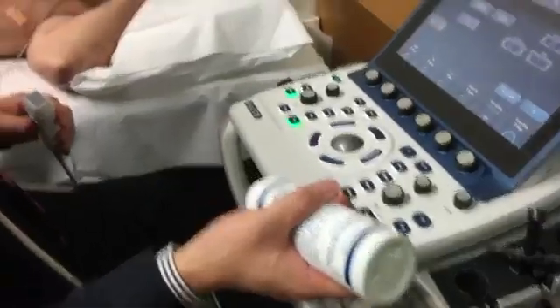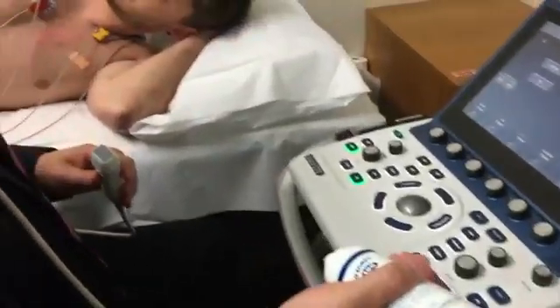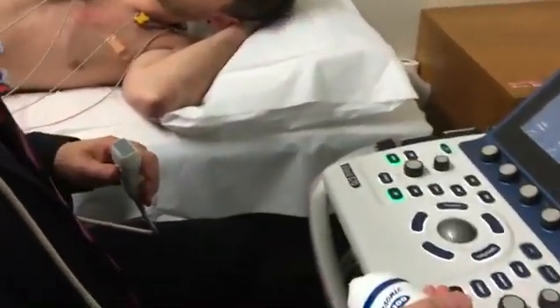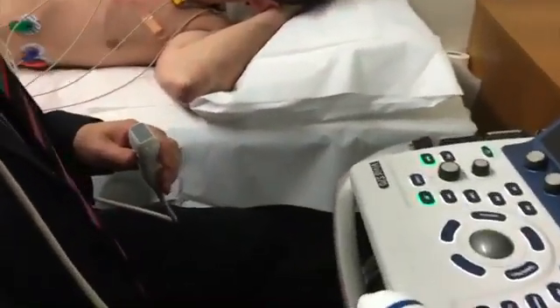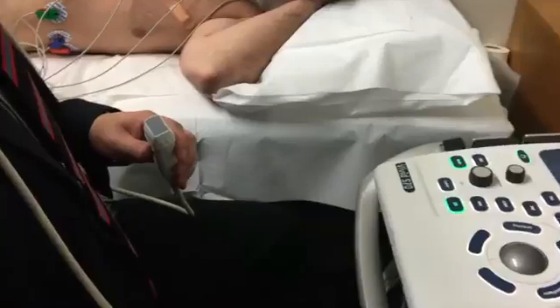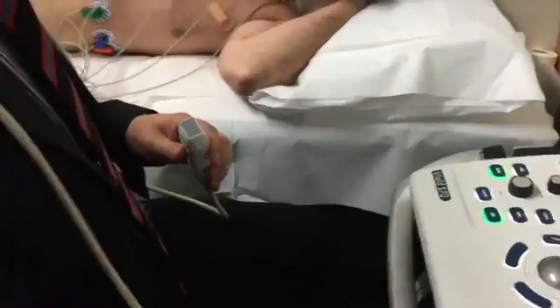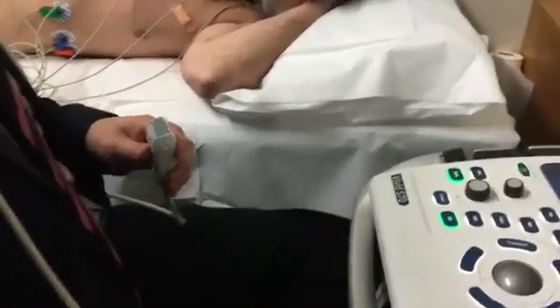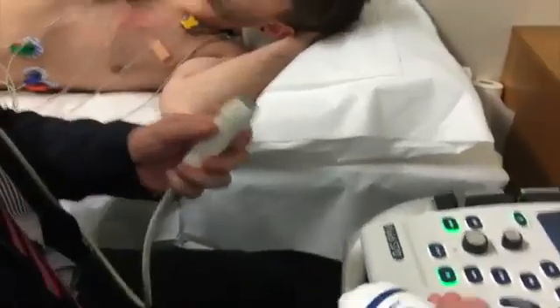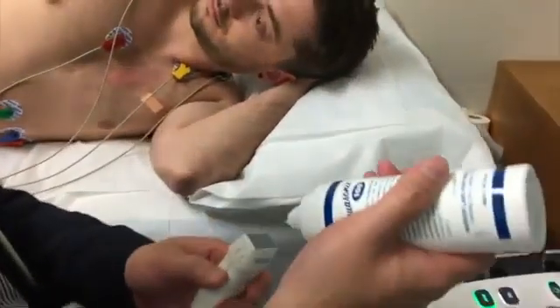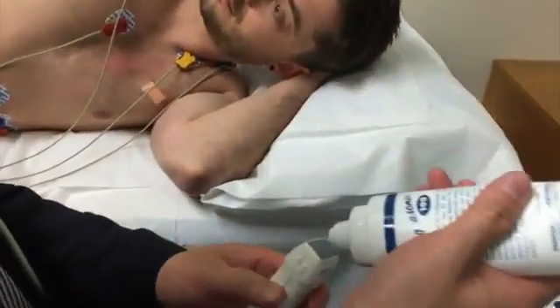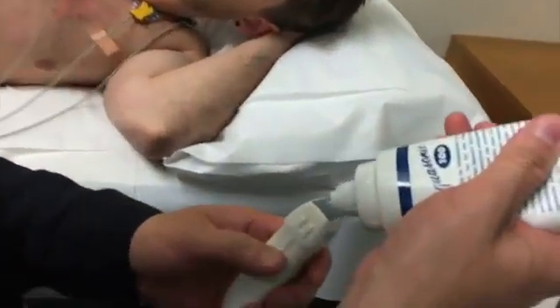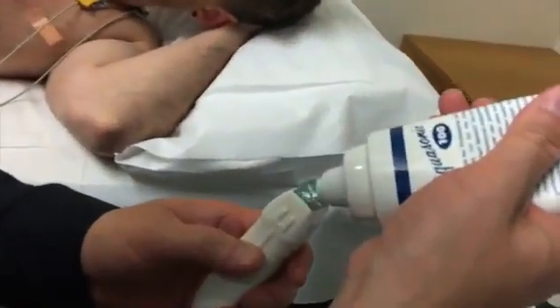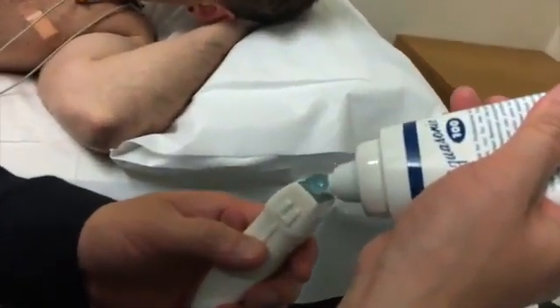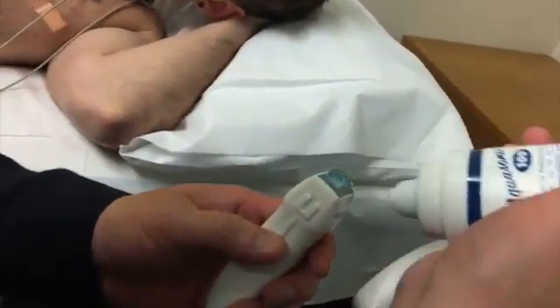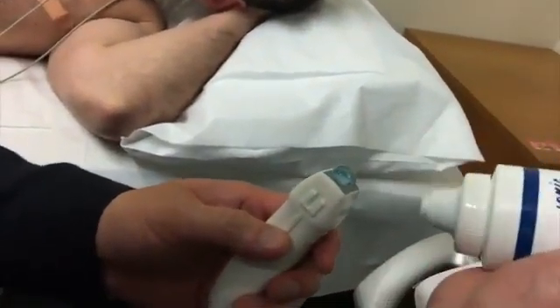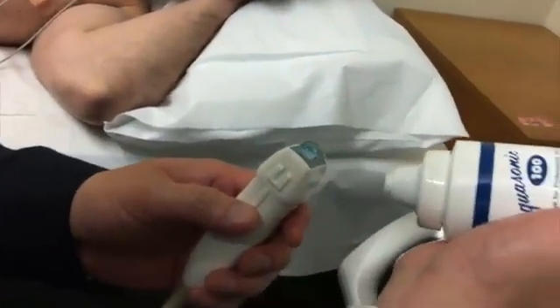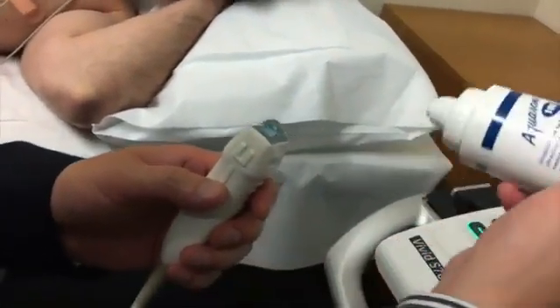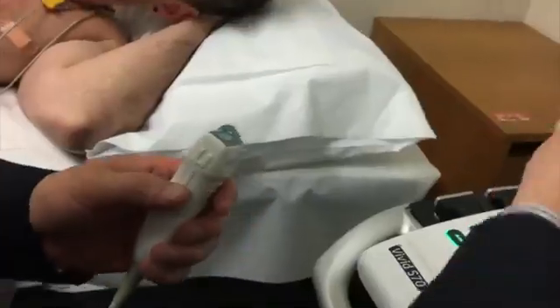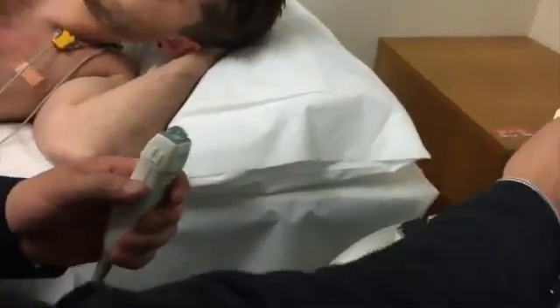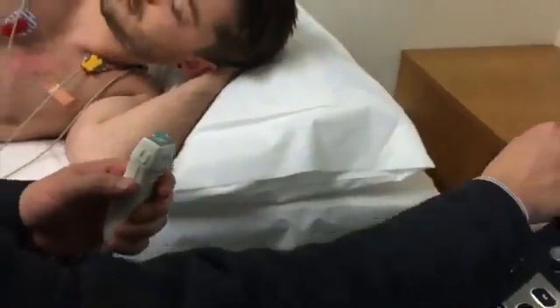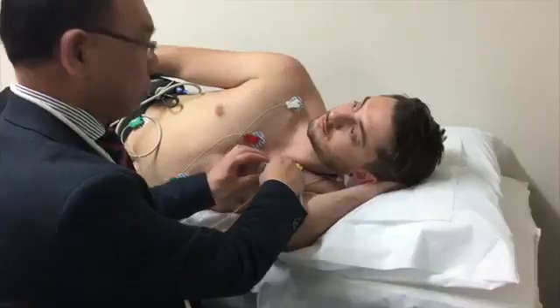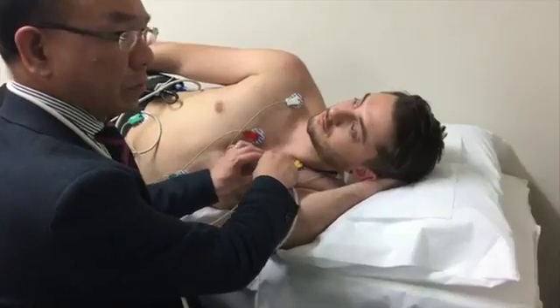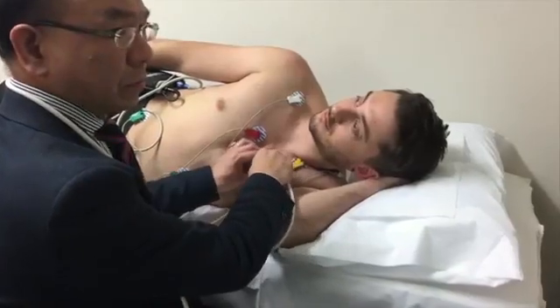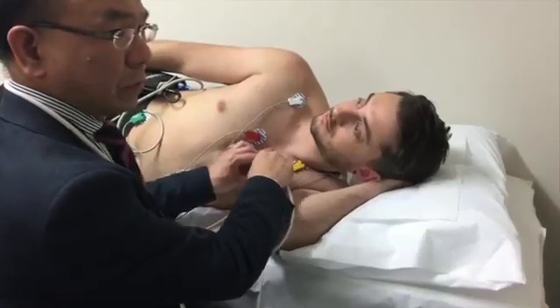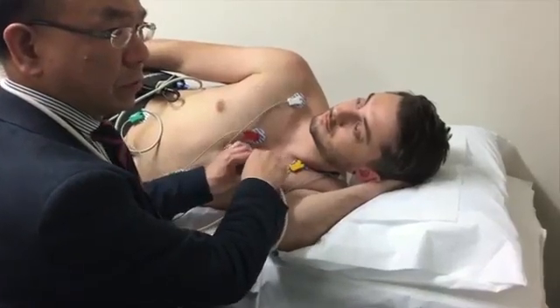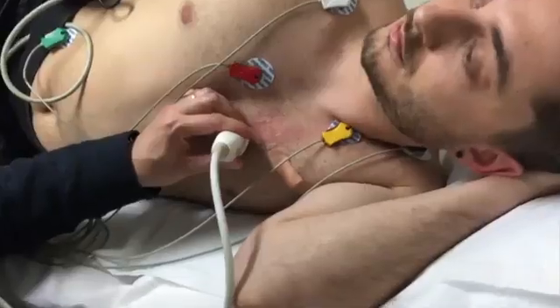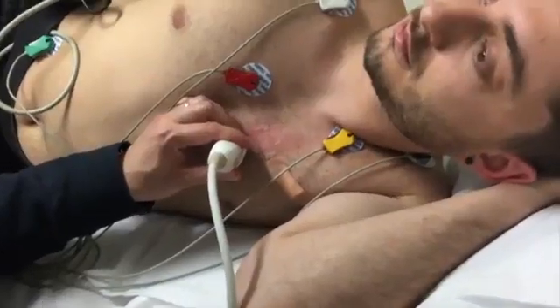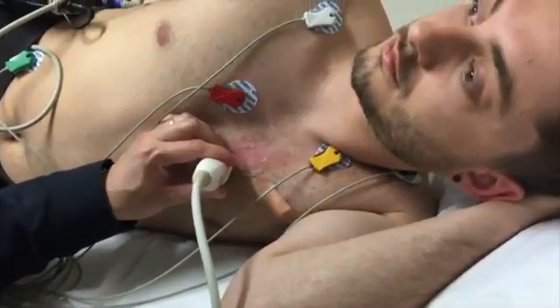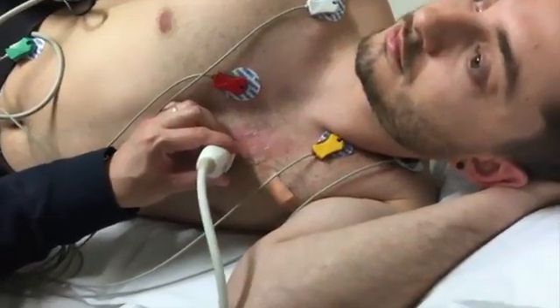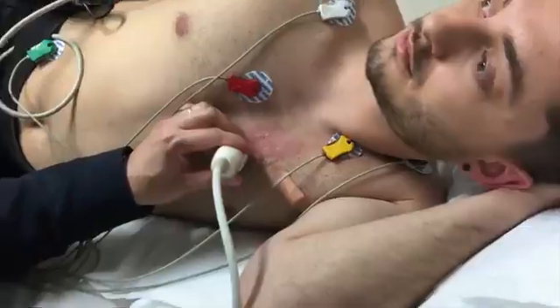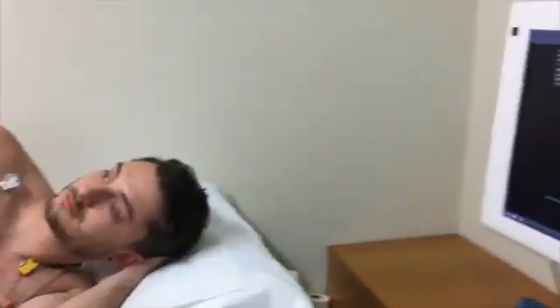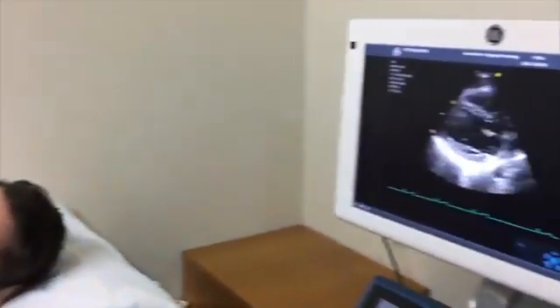A special probe called a transducer, with a small amount of gel, is placed at various areas on your chest, neck, and upper abdomen to obtain moving images of your heart. The whole test may take 30 to 40 minutes to complete.